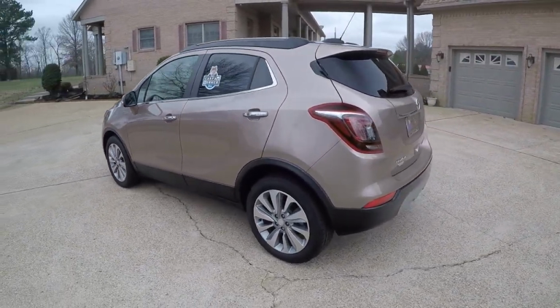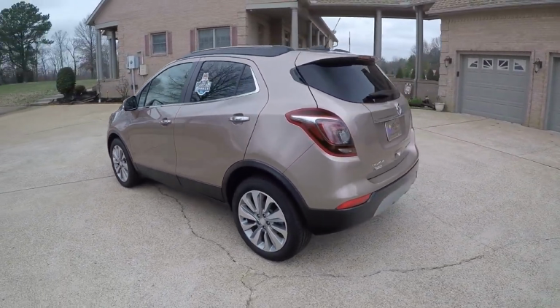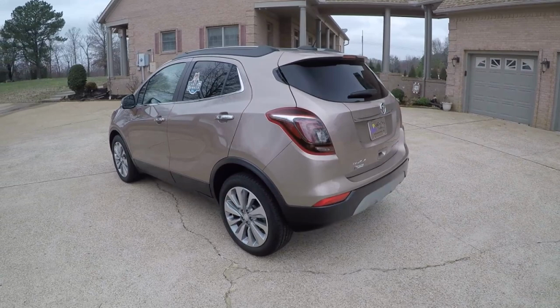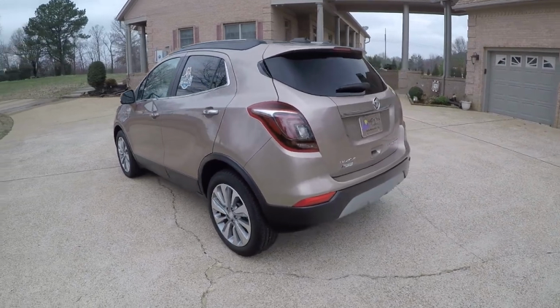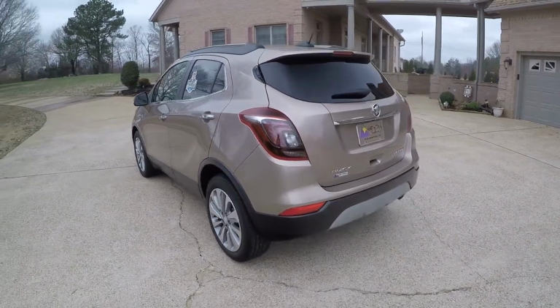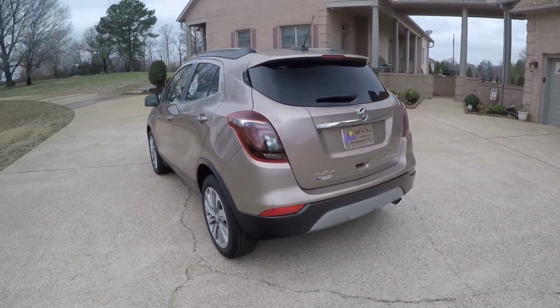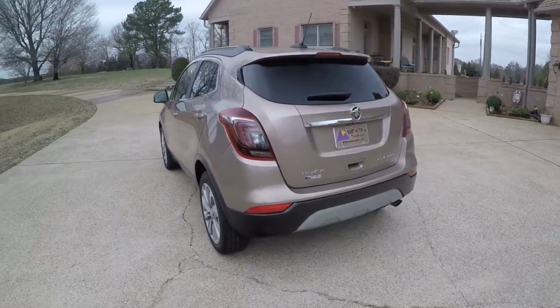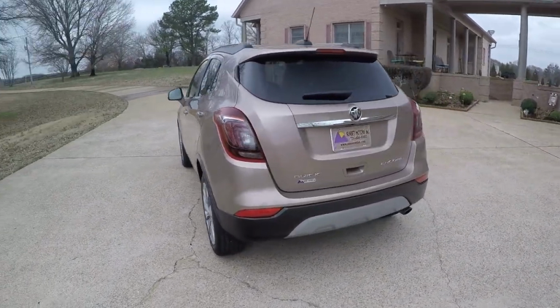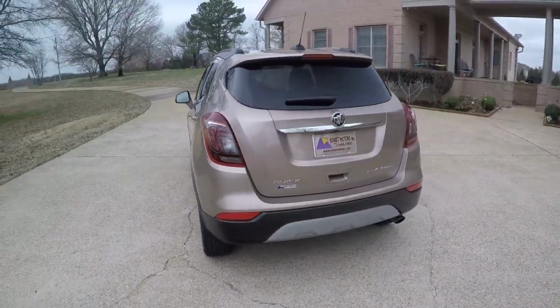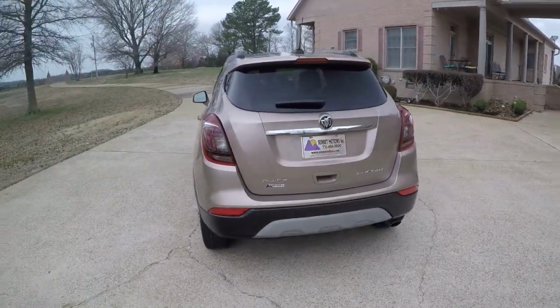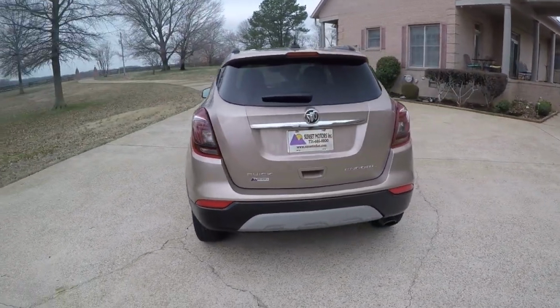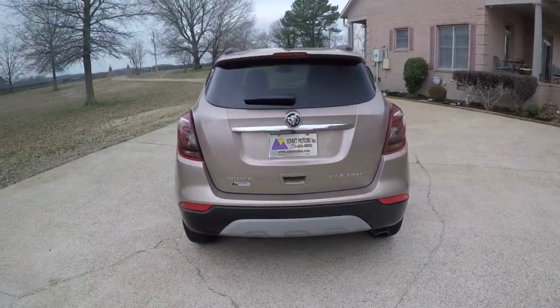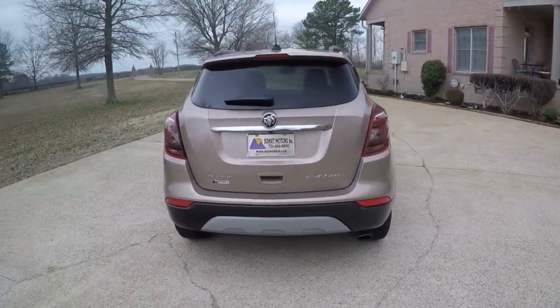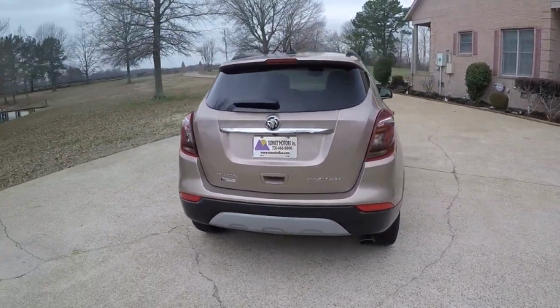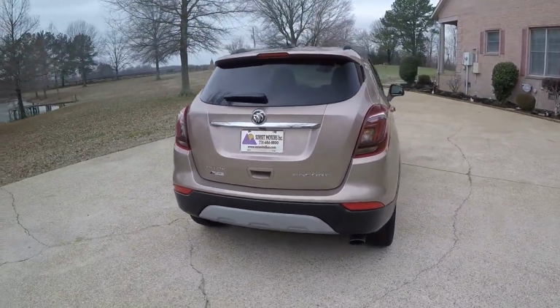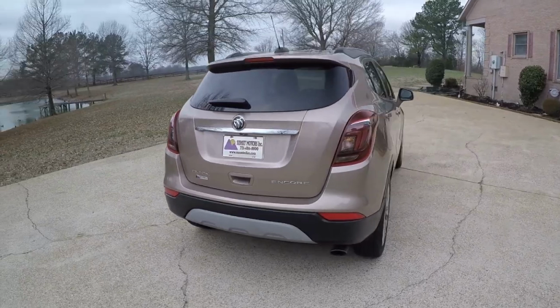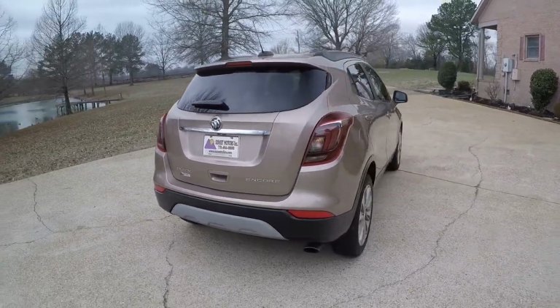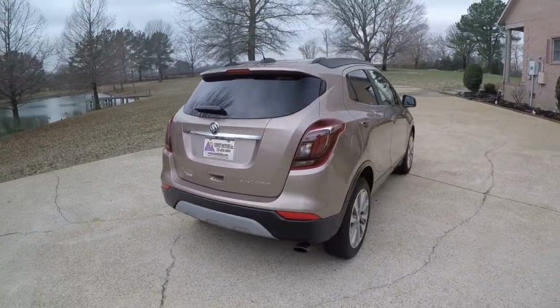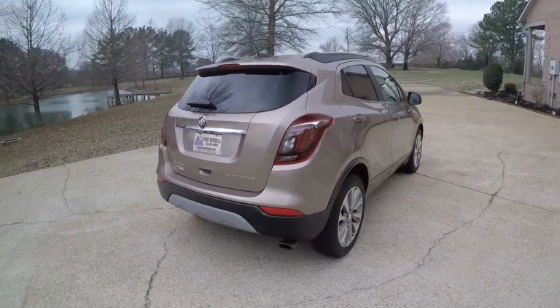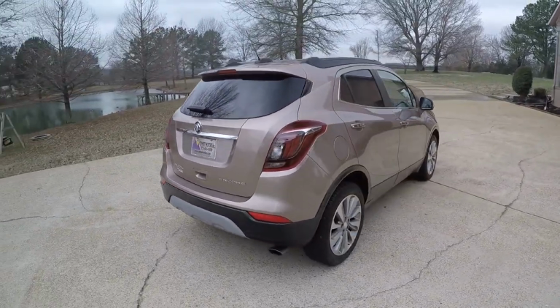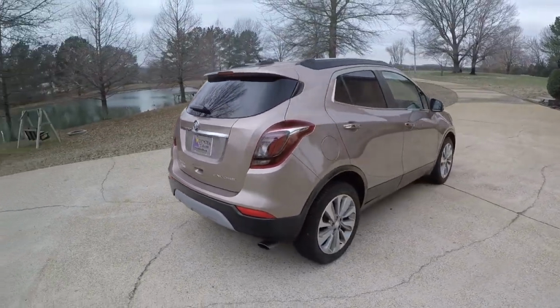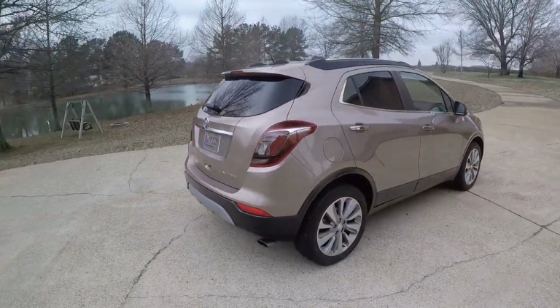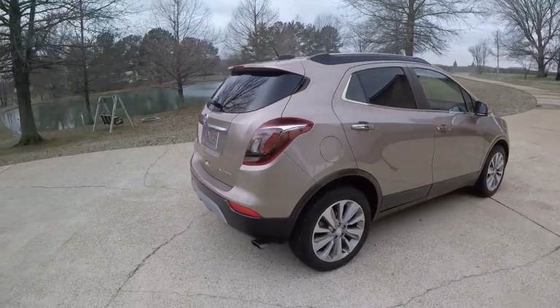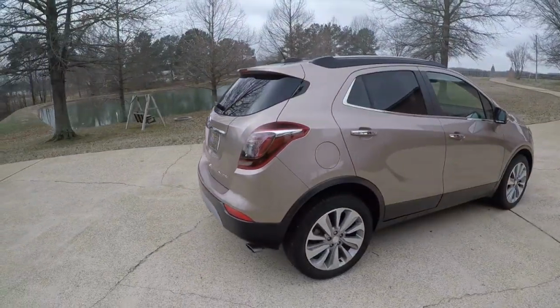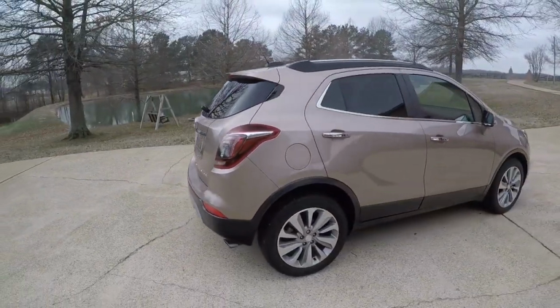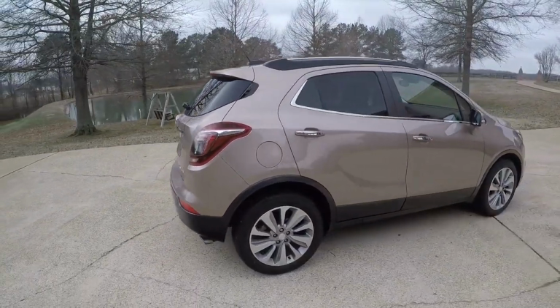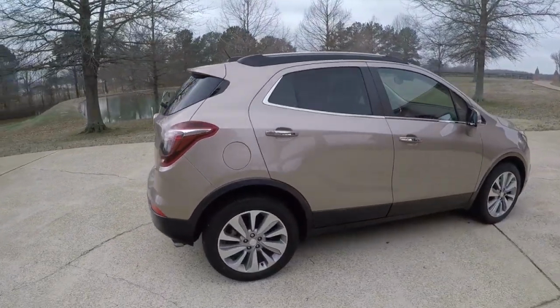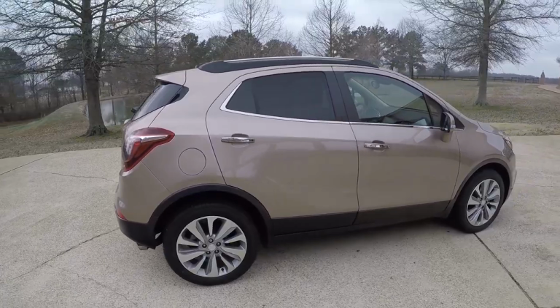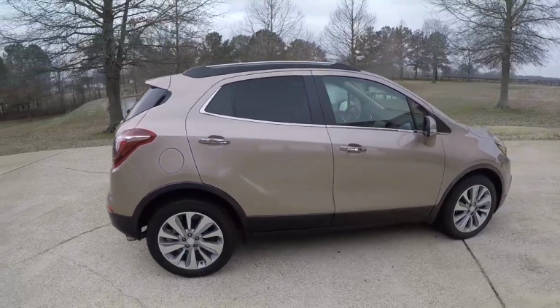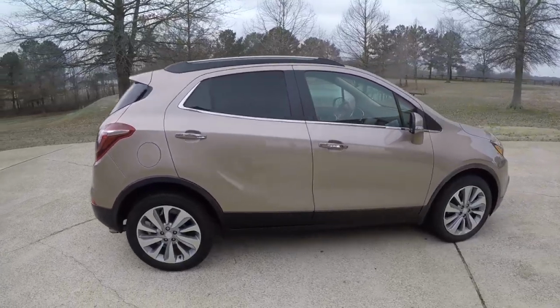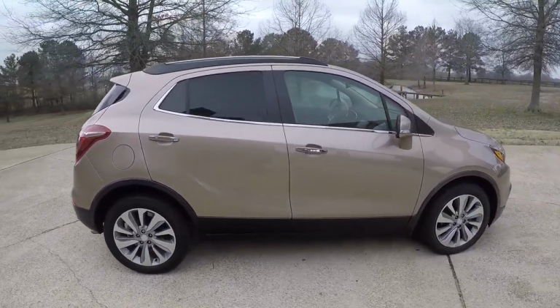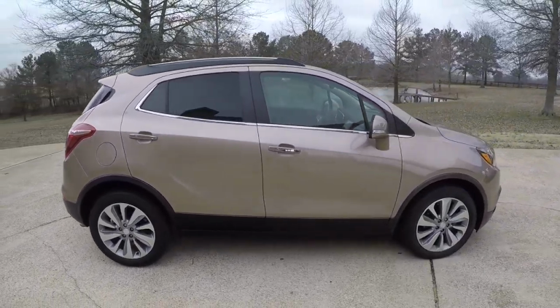It's a nice sporty SUV and very affordable too for what you're getting. This one's a pretty color — it's called Coppertino Metallic. It's kind of a light bronze metallic. Very pretty.